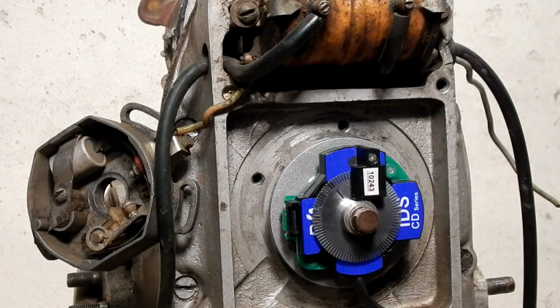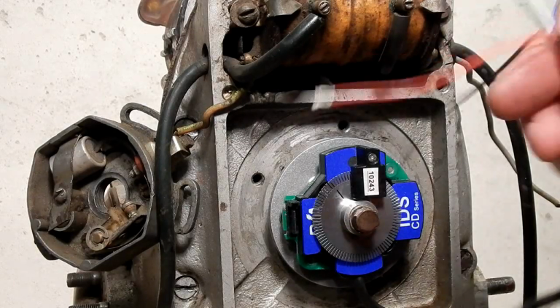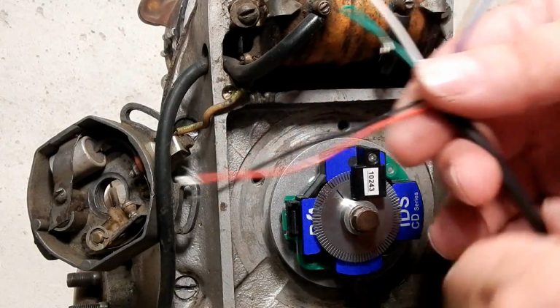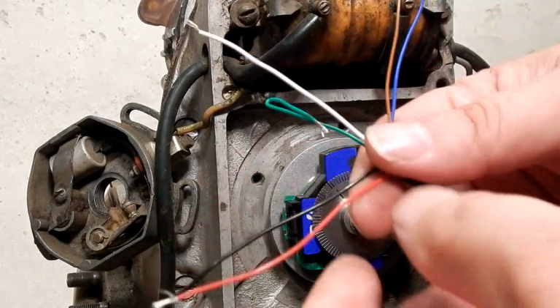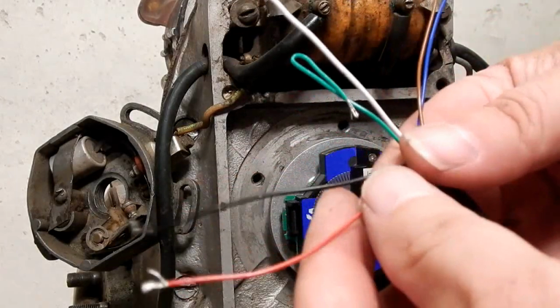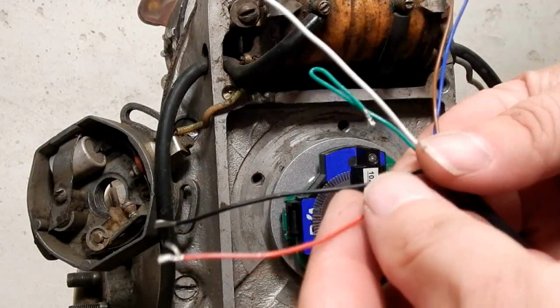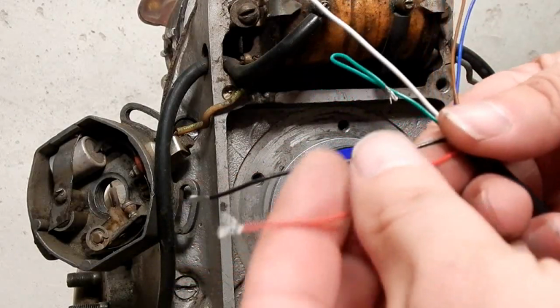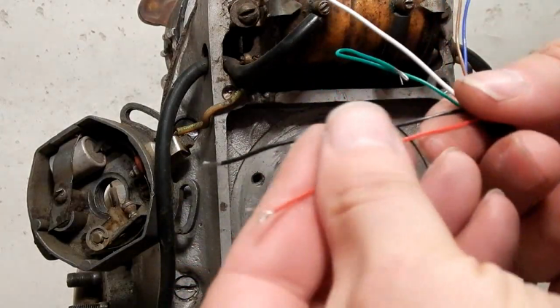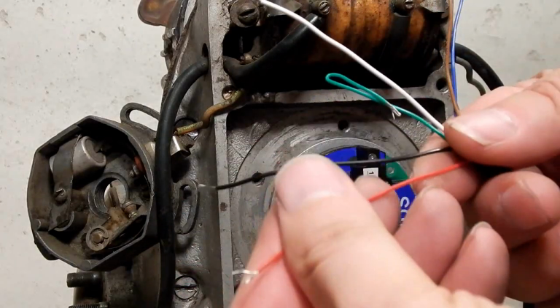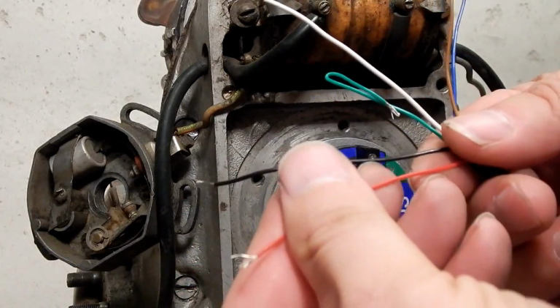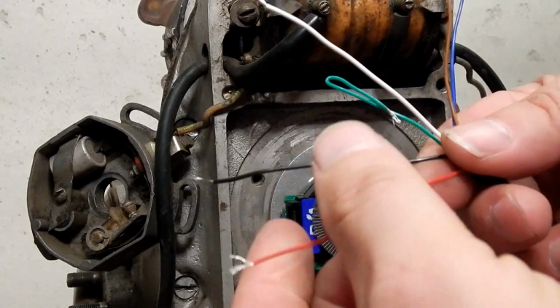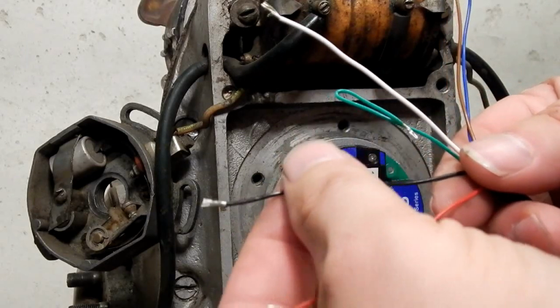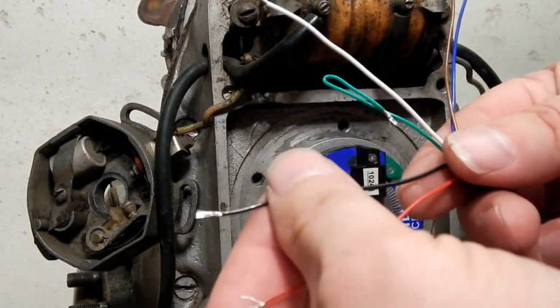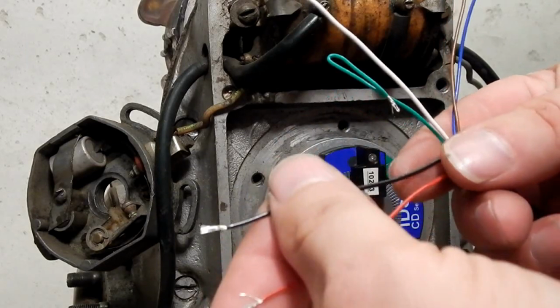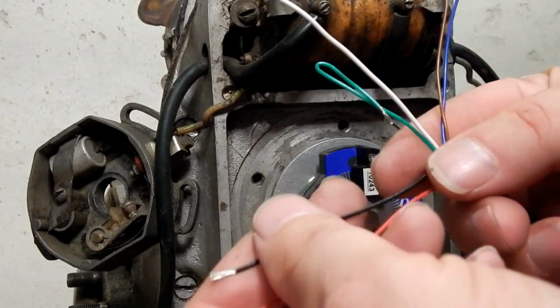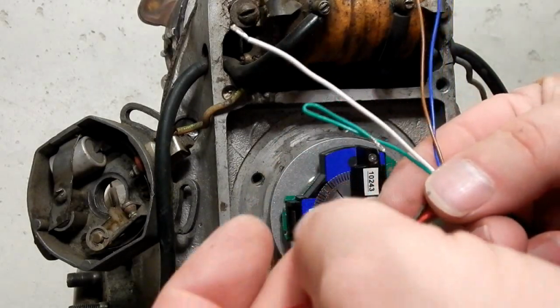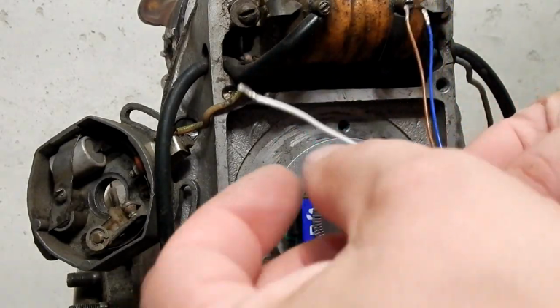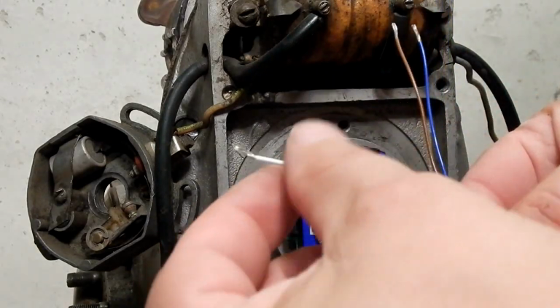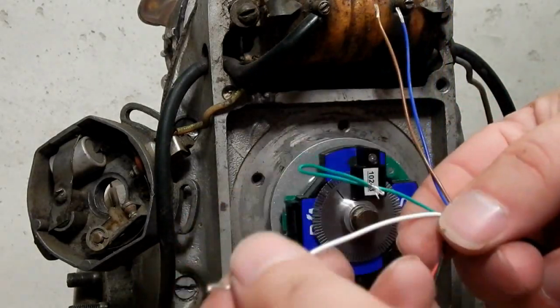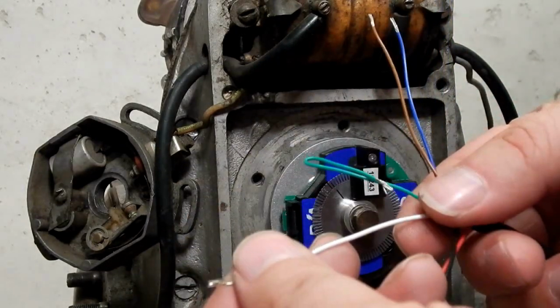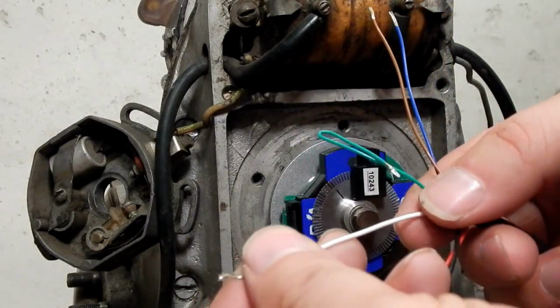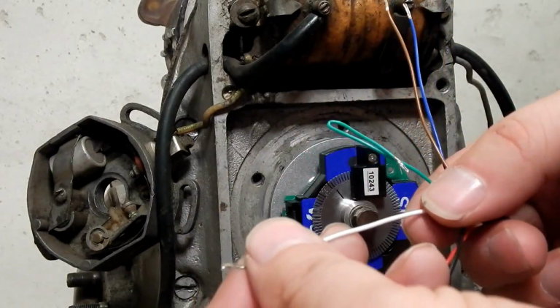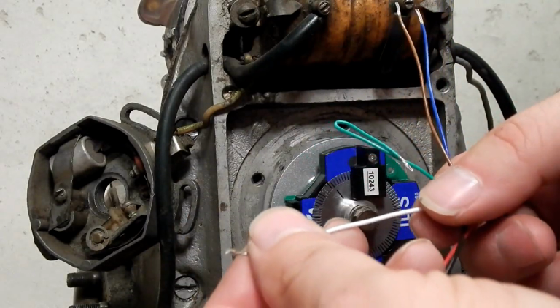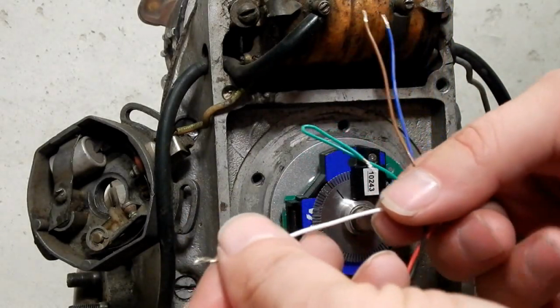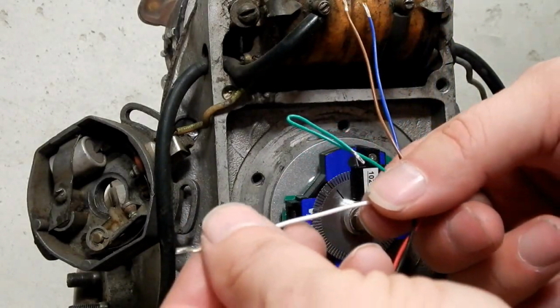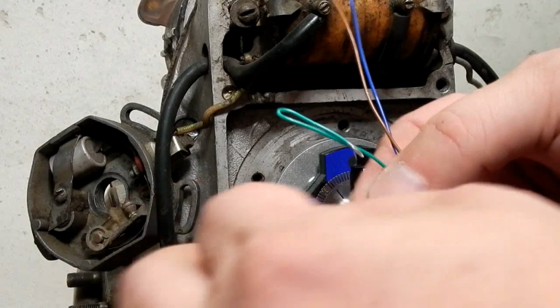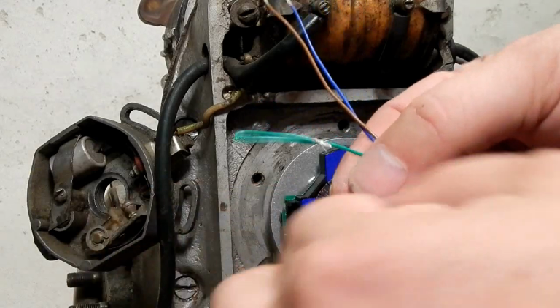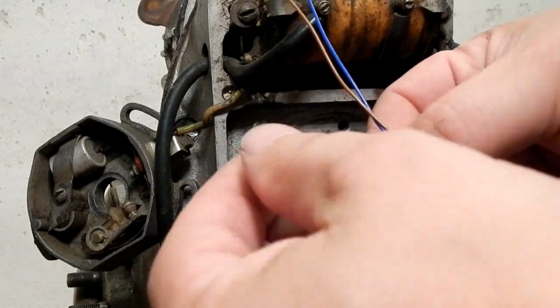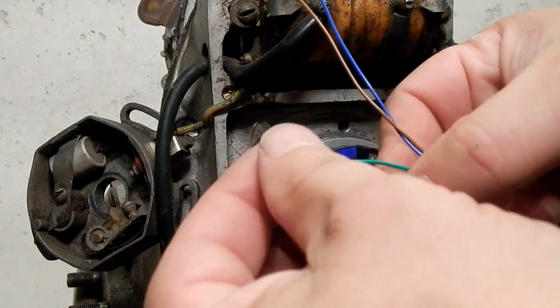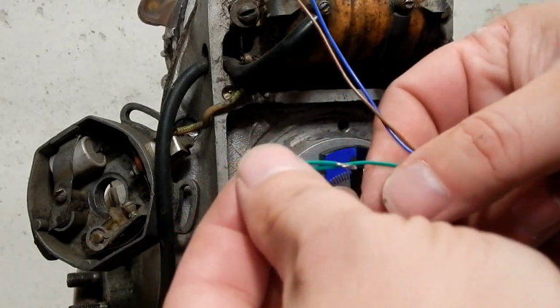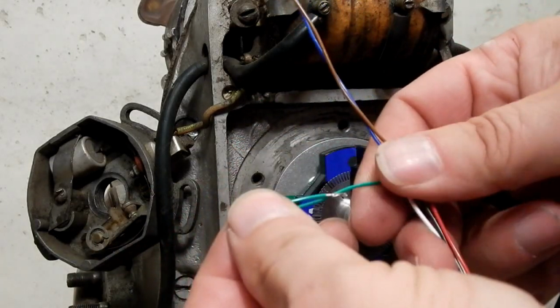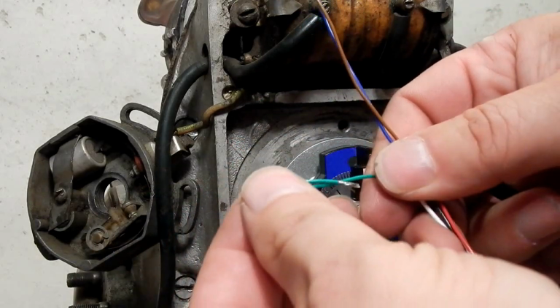Okay, so back to the wiring: red is power, black is ground, white turns the coil on and off, and green is for a digital tach.